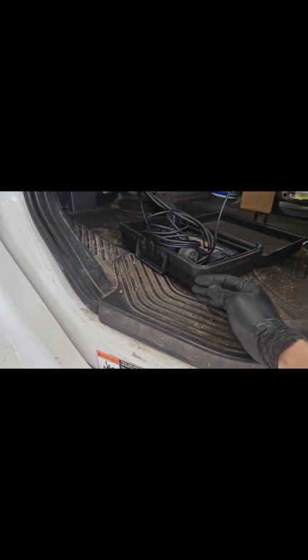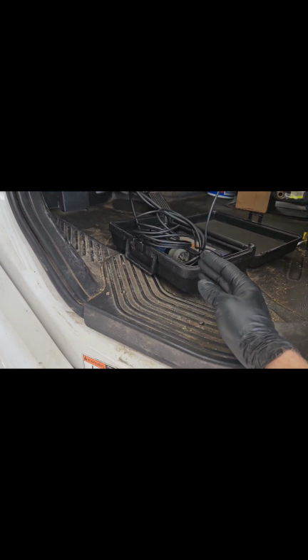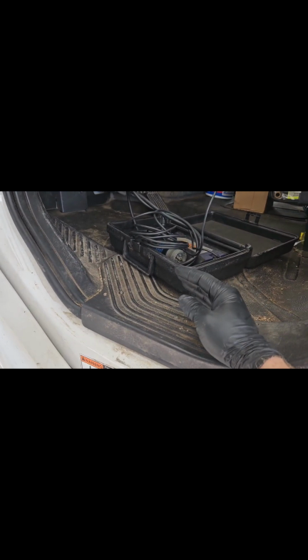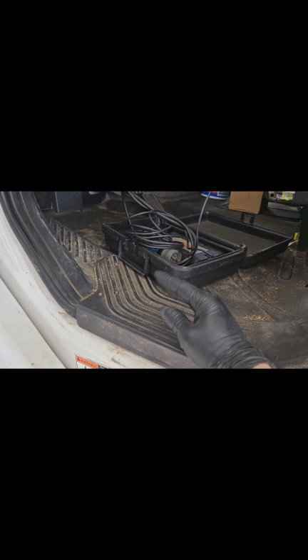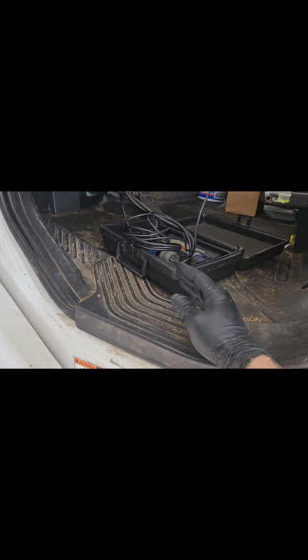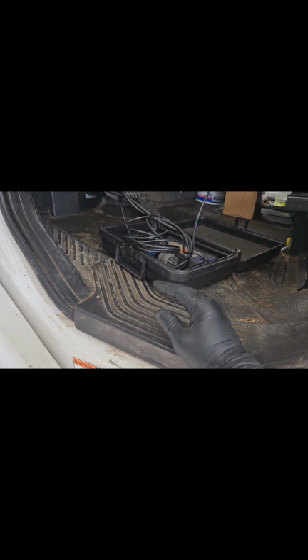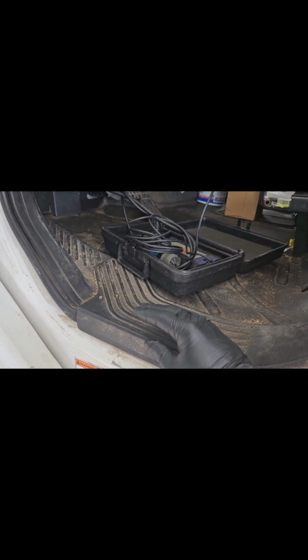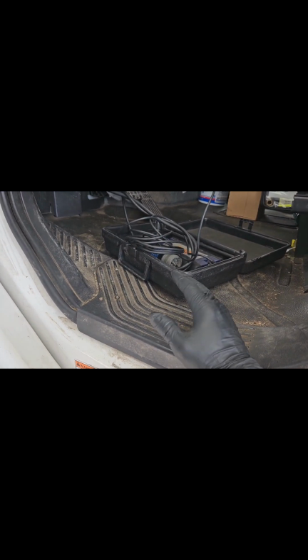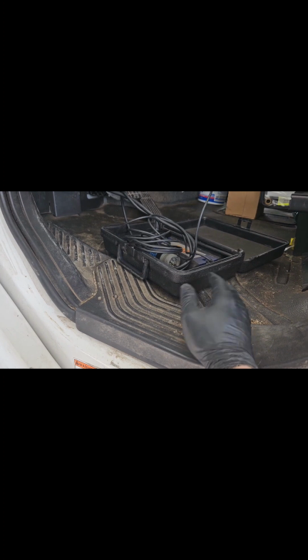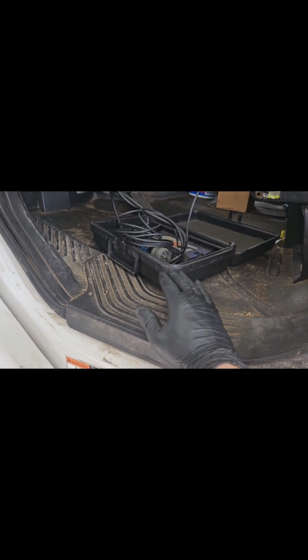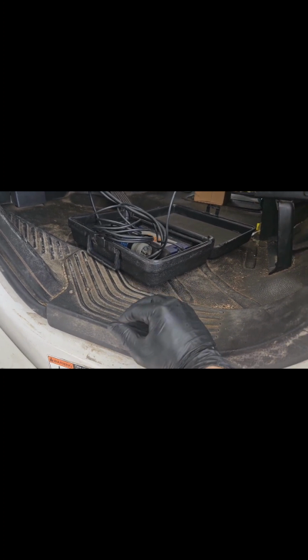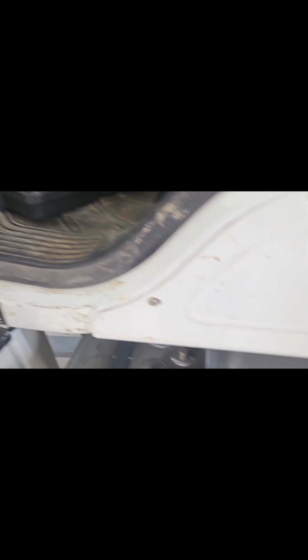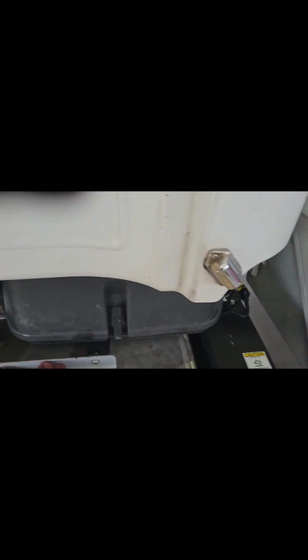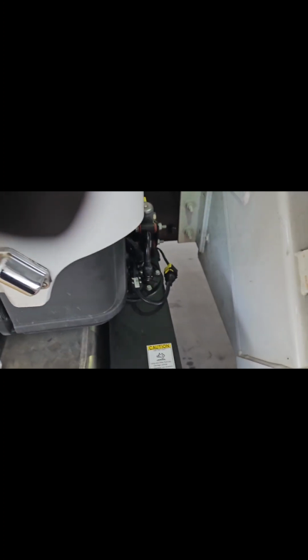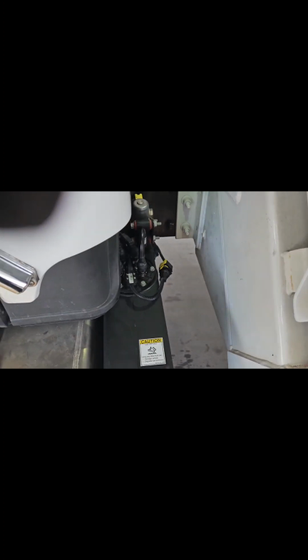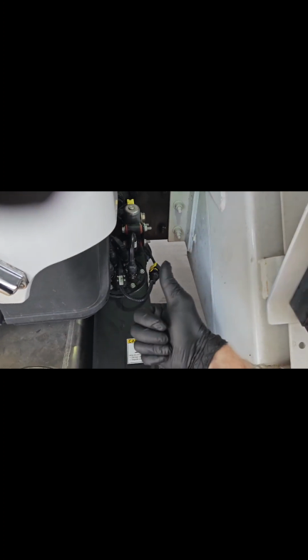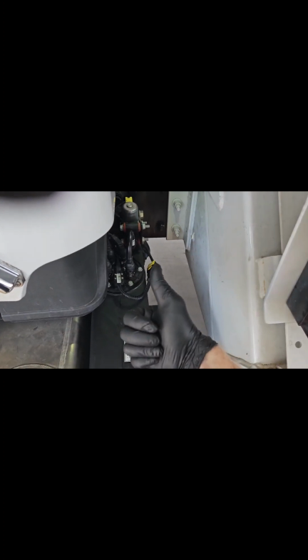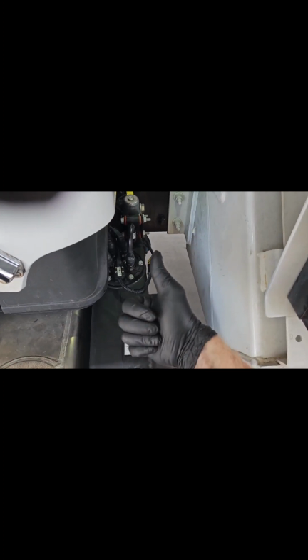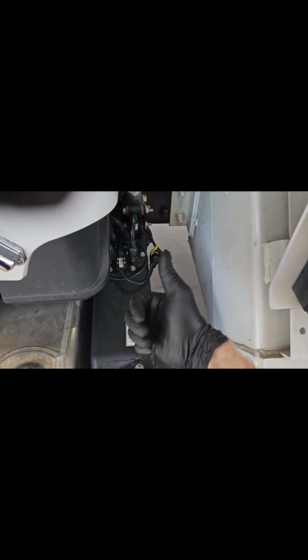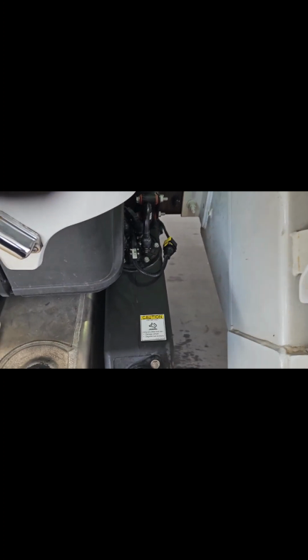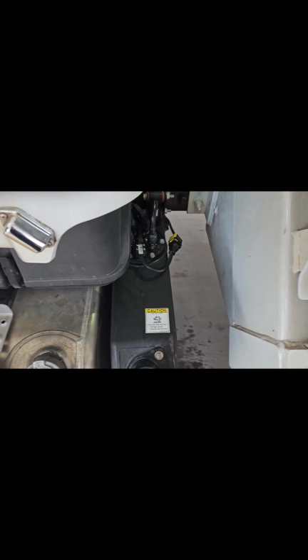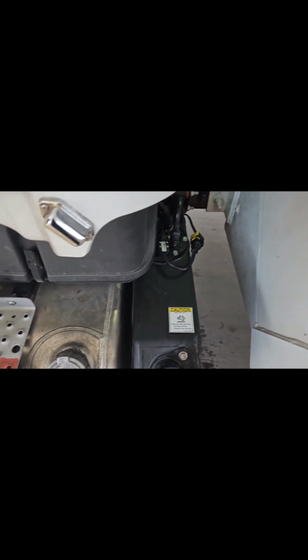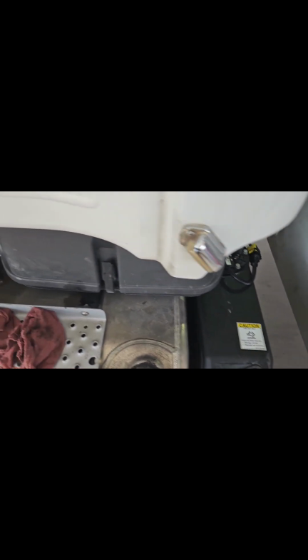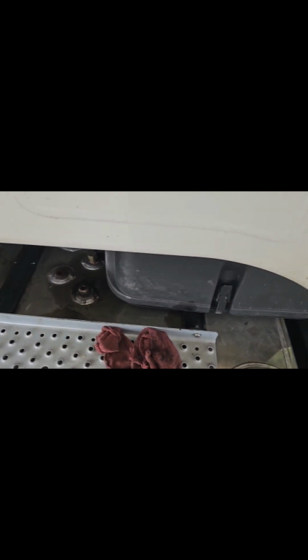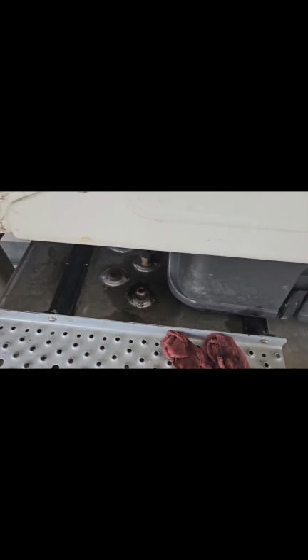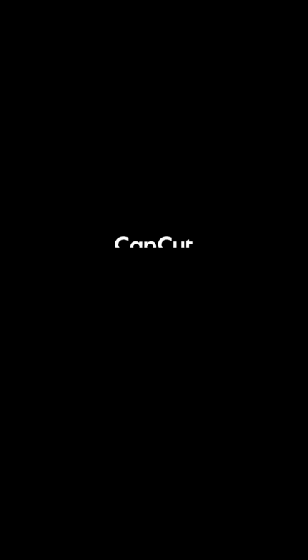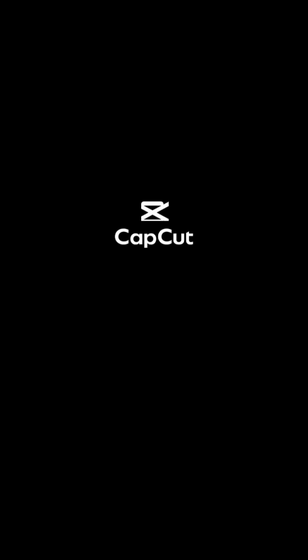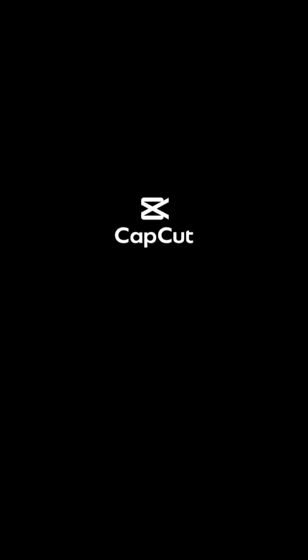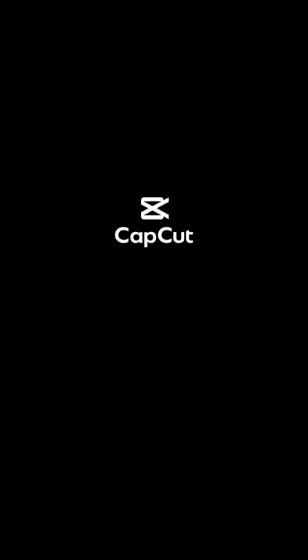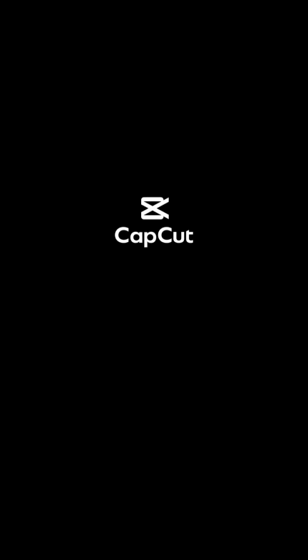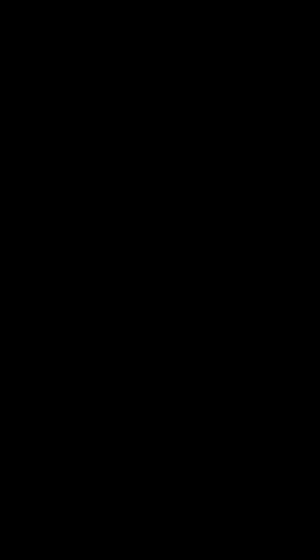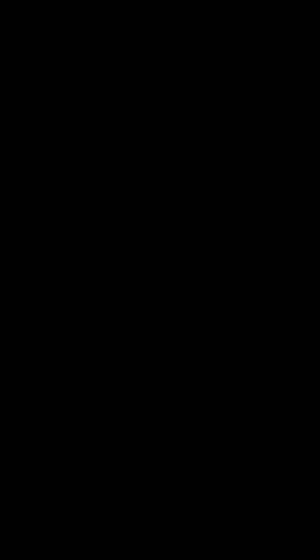Go ahead and clean your area and clean any spilt coolant. We're going to continue to run this engine up to operating temp to get any air out of the system, then we're just going to top off the coolant. We're good to go.